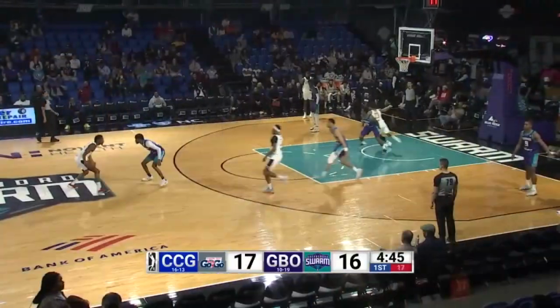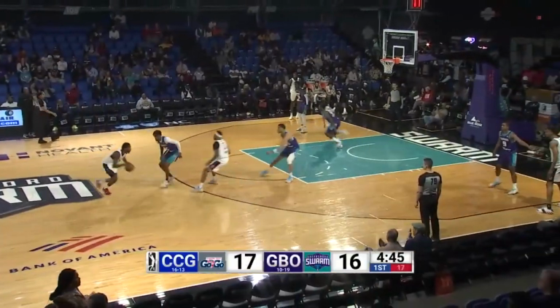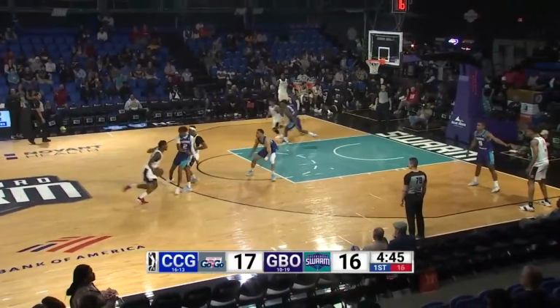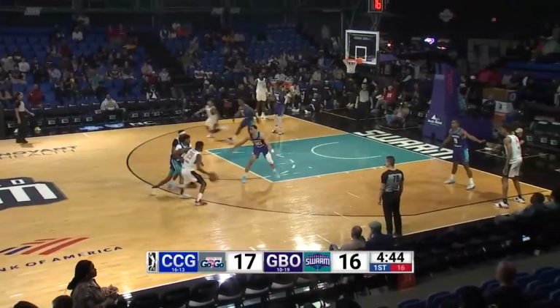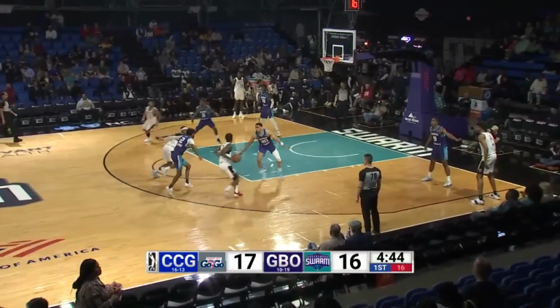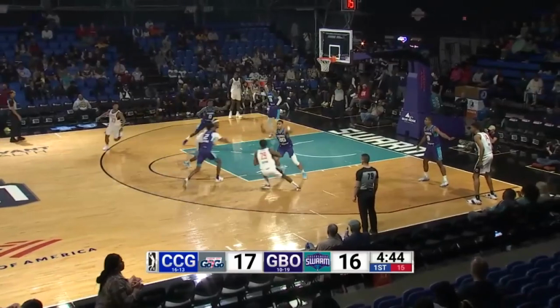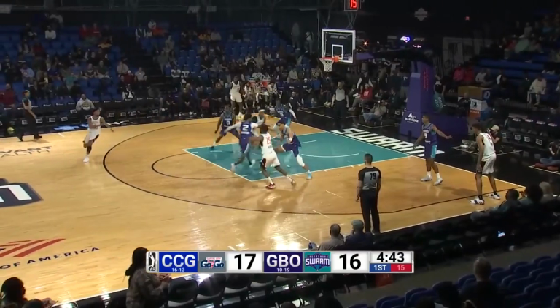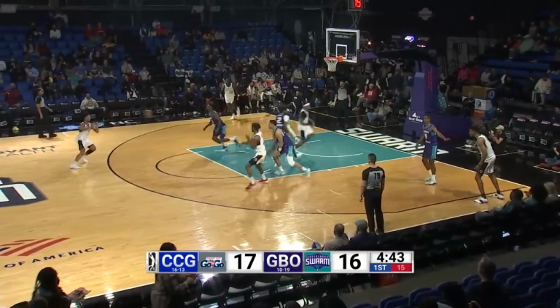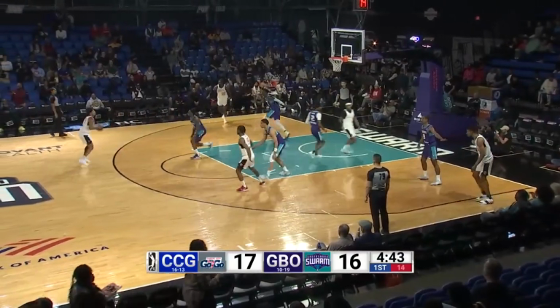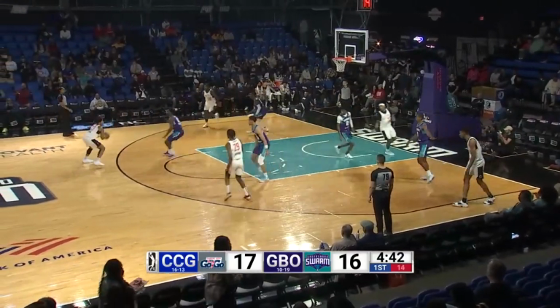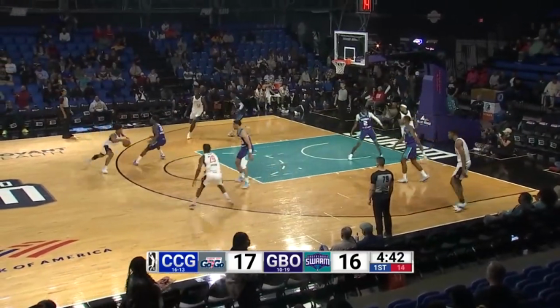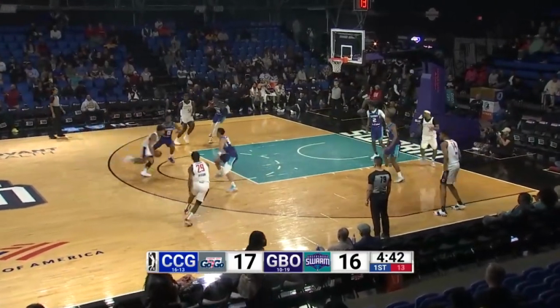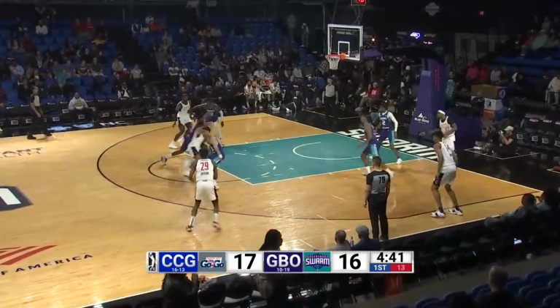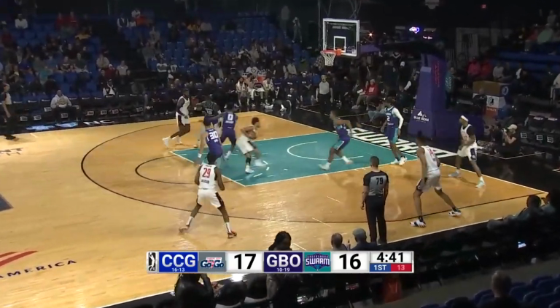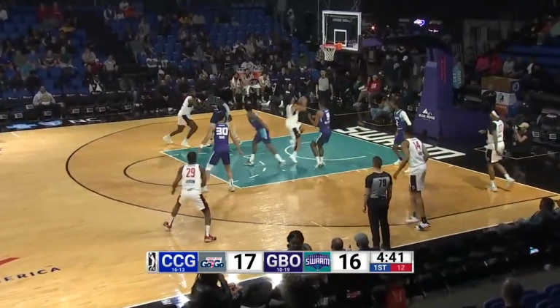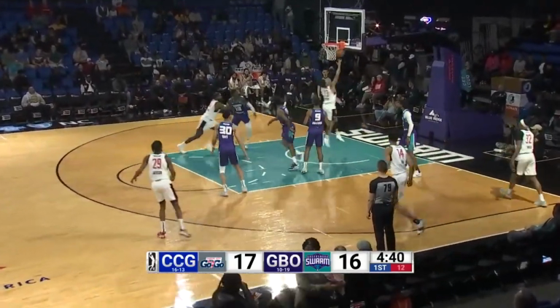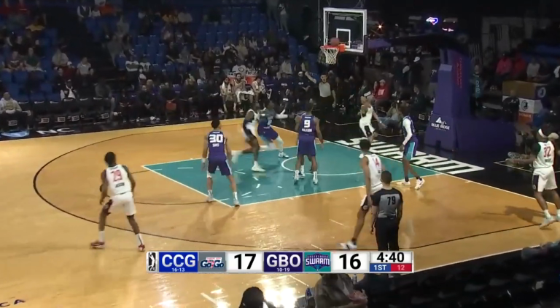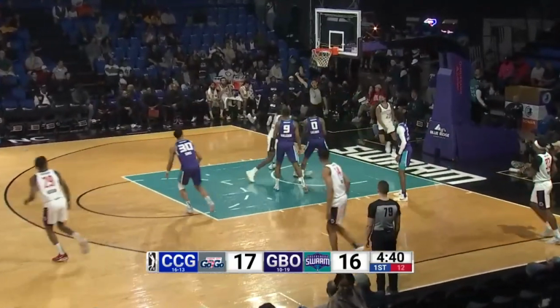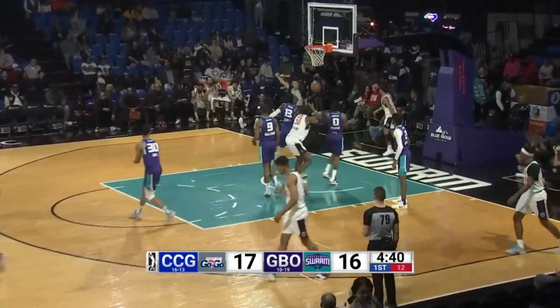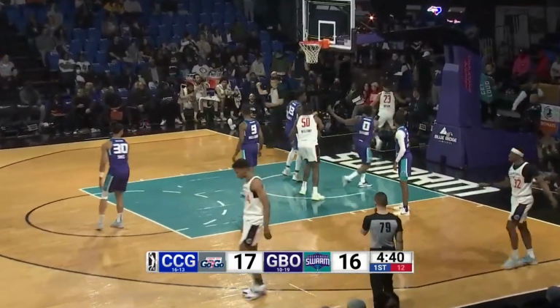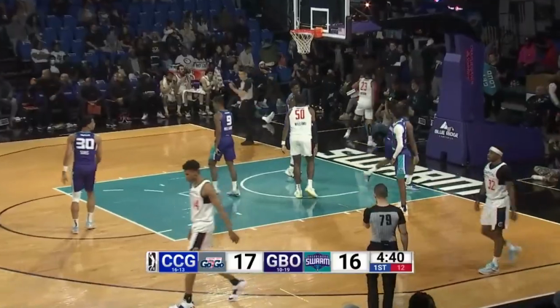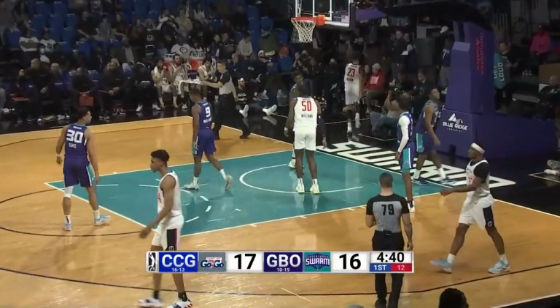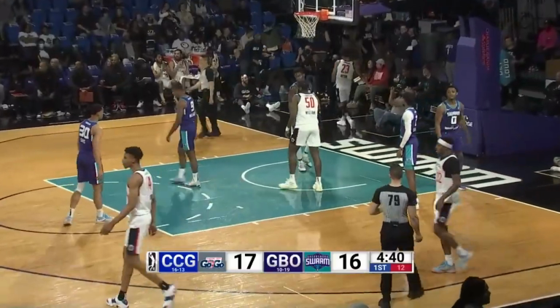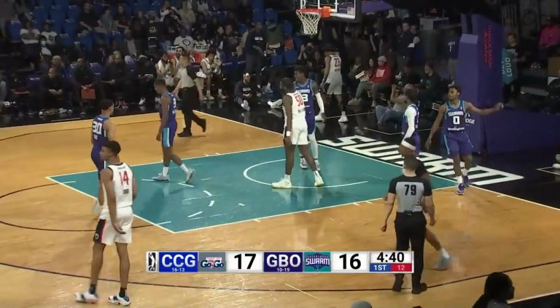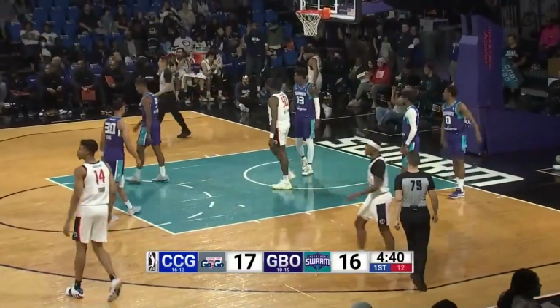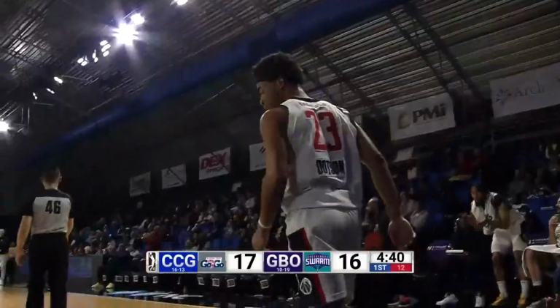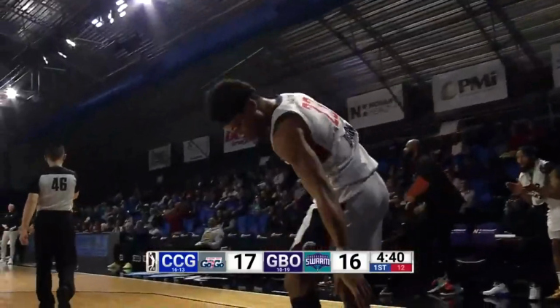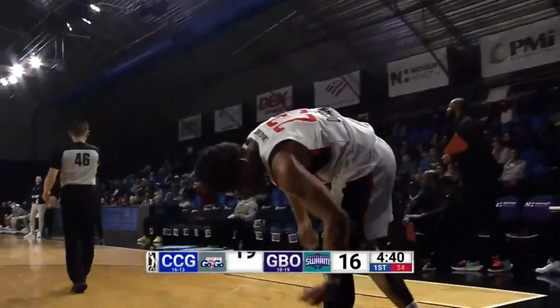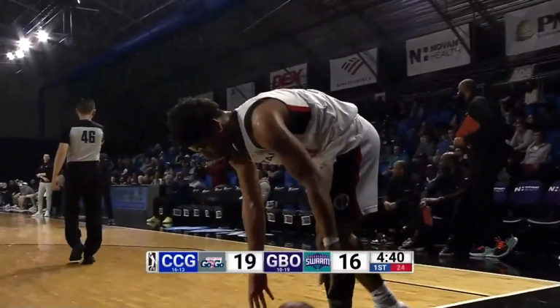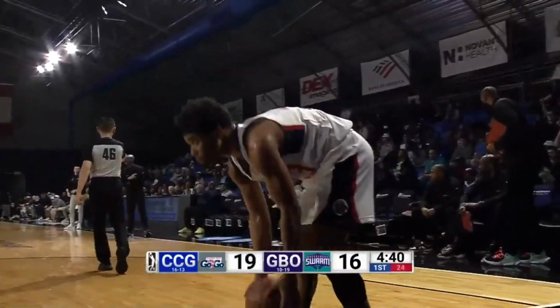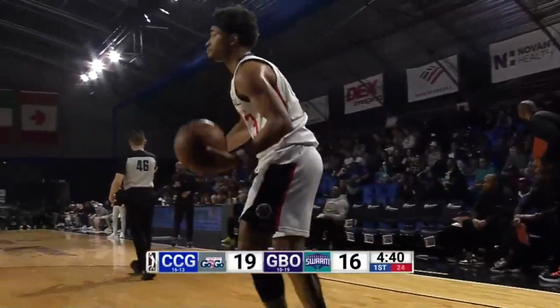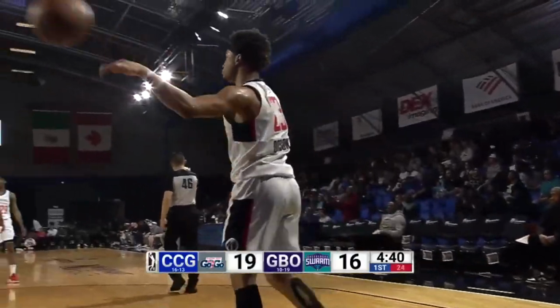Here's Jackson at the top of the key. Dribbles down the right alley, back up top he goes to Knotson, fakes a three, drives inside, right hand layup, scores the basket and a foul, and he'll head to the line for a potential three-point play.